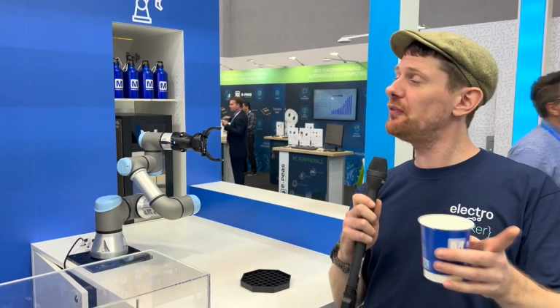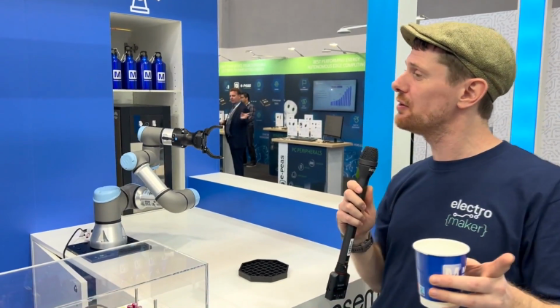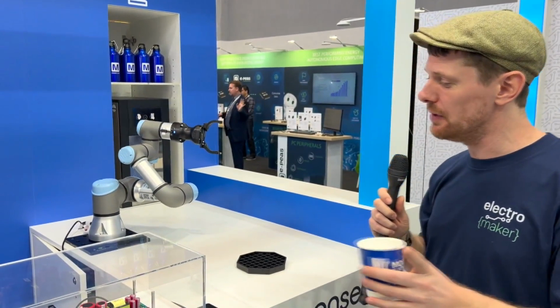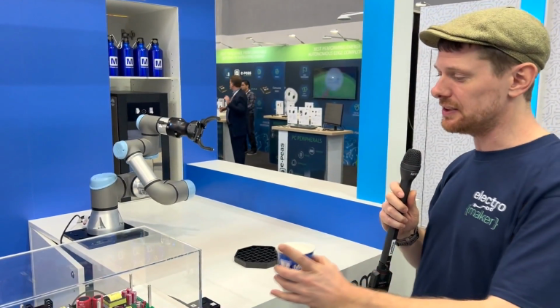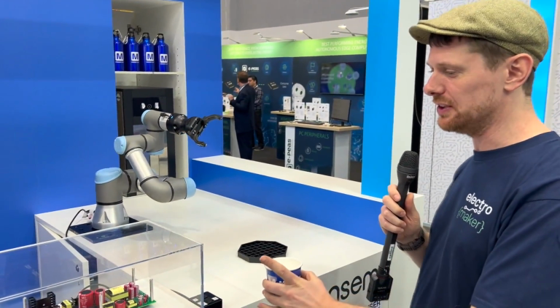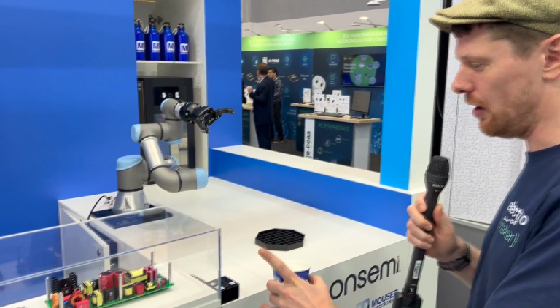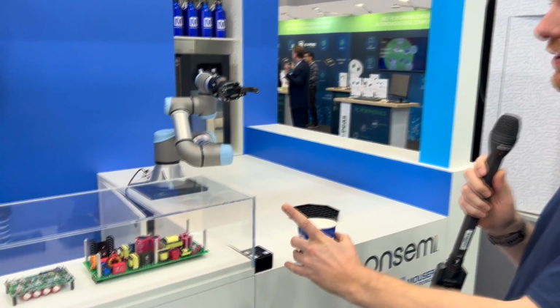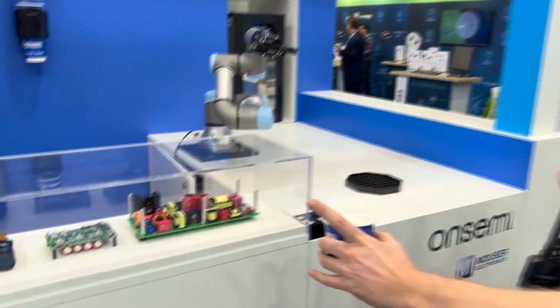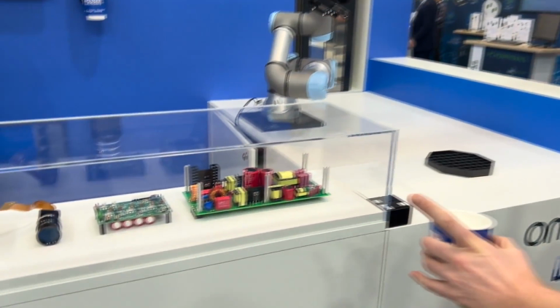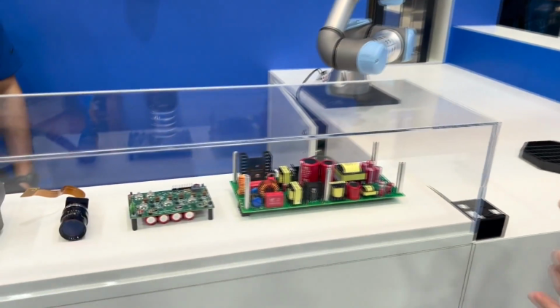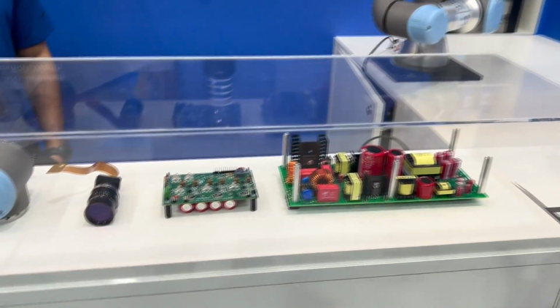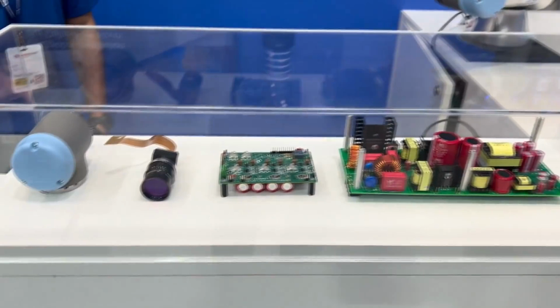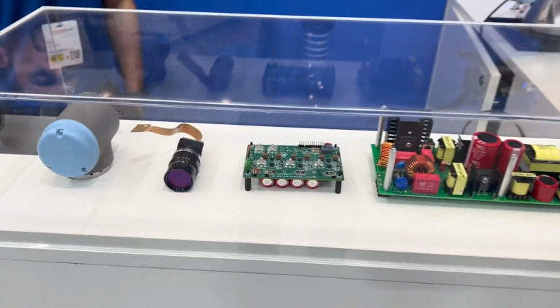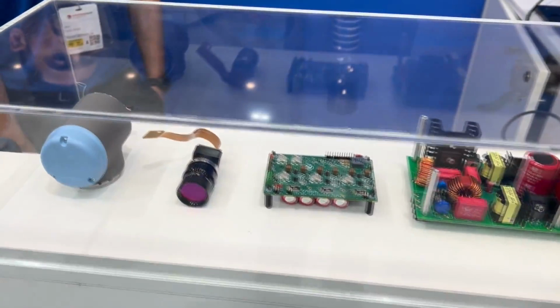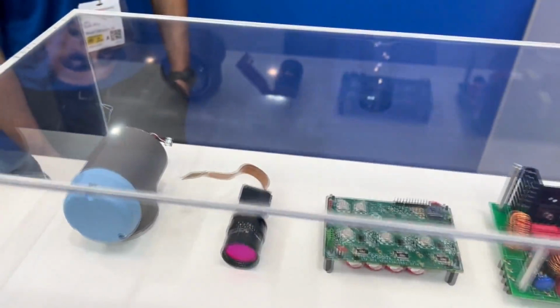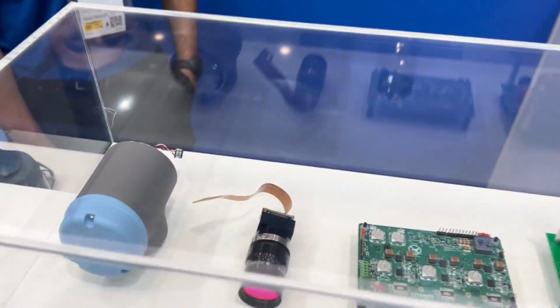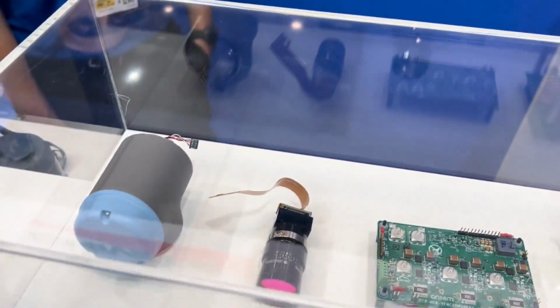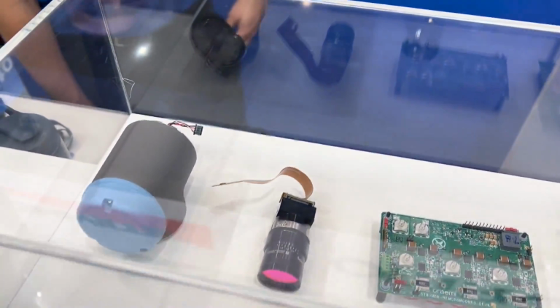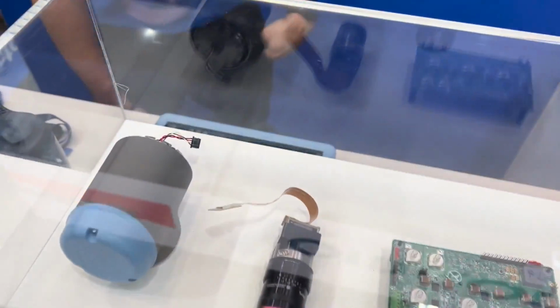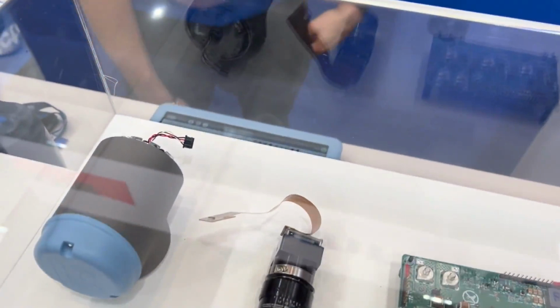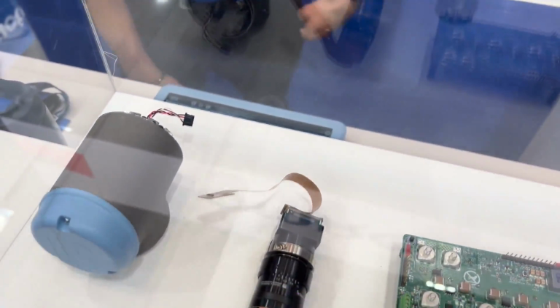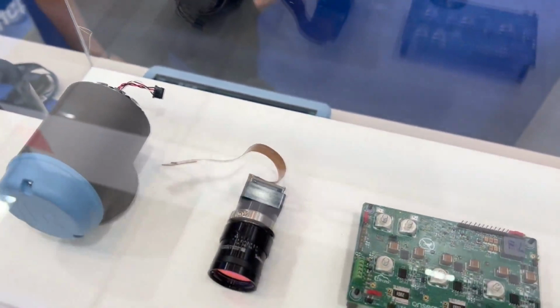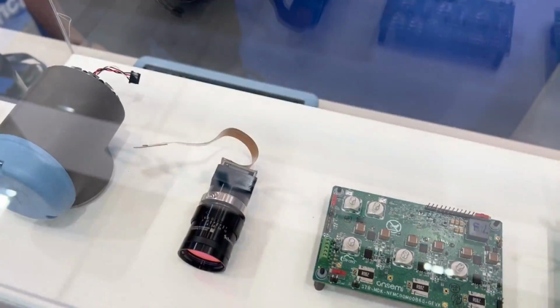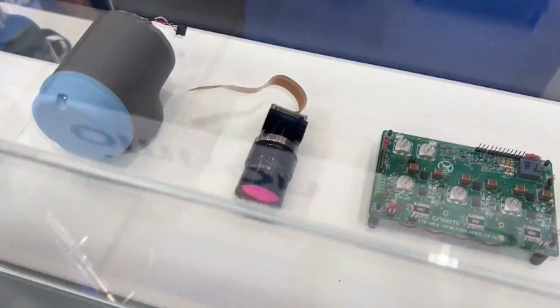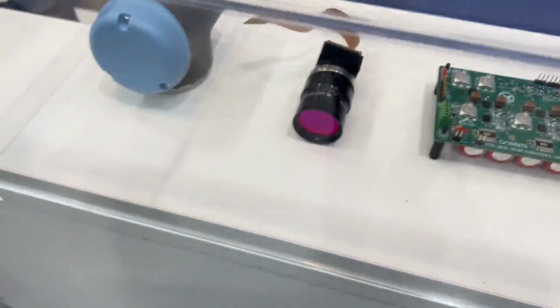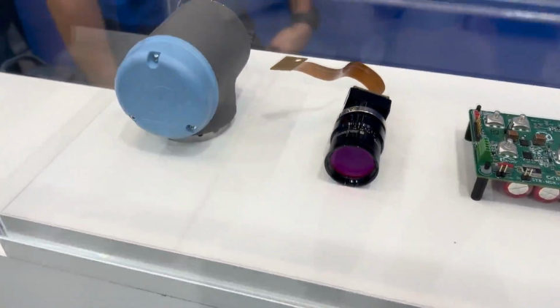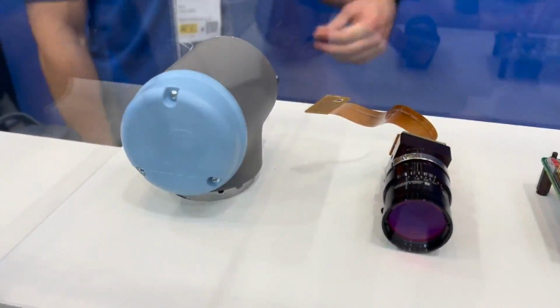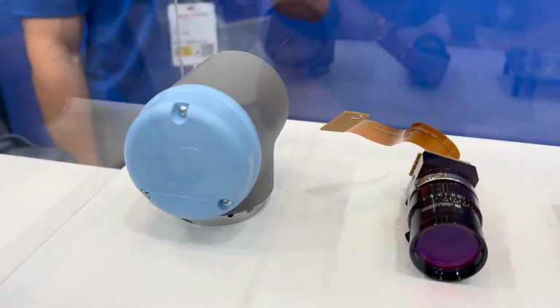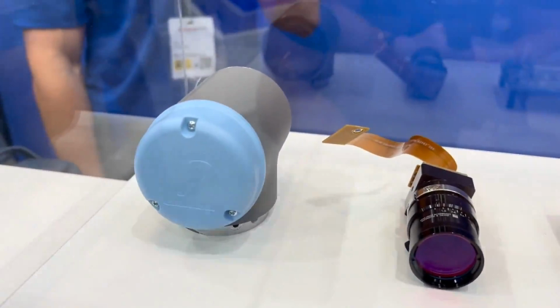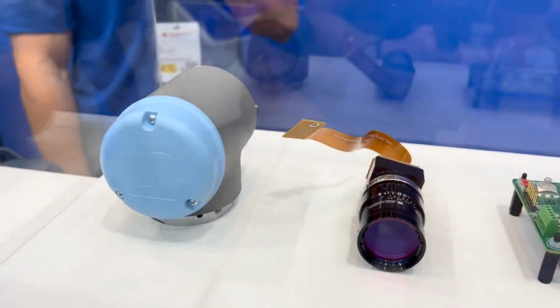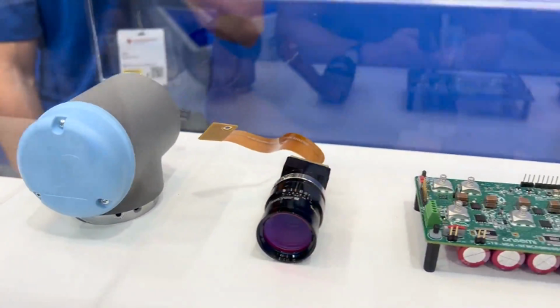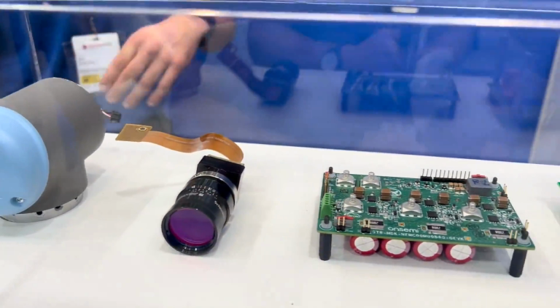Just before we end, Rafiq, in this cabinet right here there are a number of things from OnSemi Conductor. Do you want to take us through quickly just what each one of these parts does and how it relates to the robot arm that we have here? I can see that this part on the end here is one of the joints, but what are the two boards that we have here and what is the camera about?